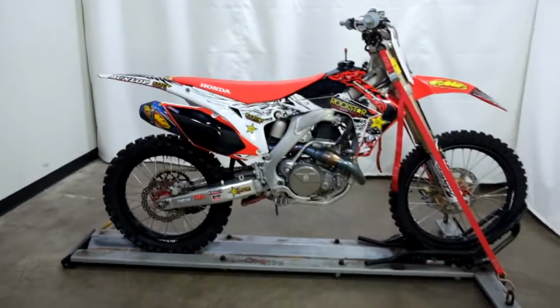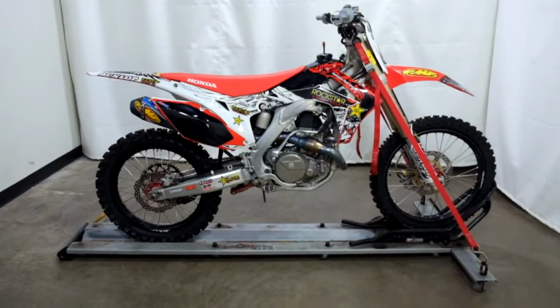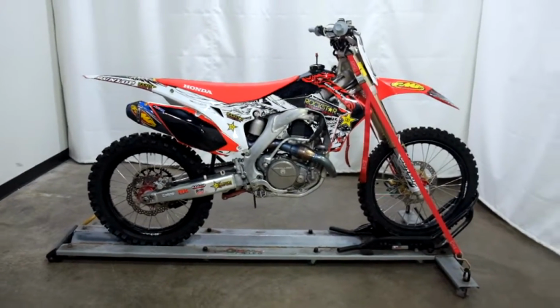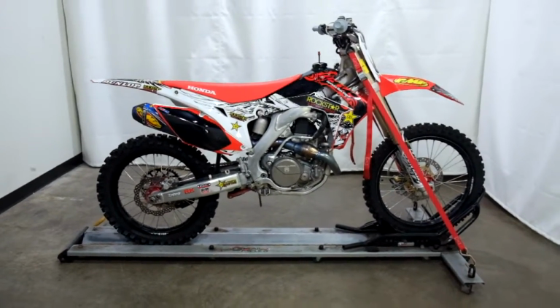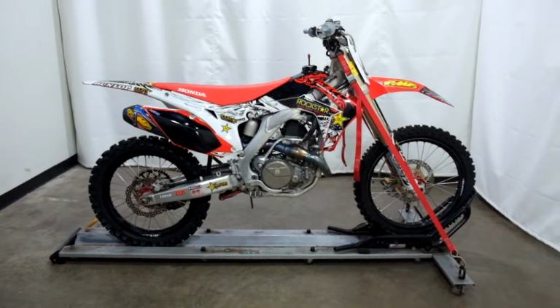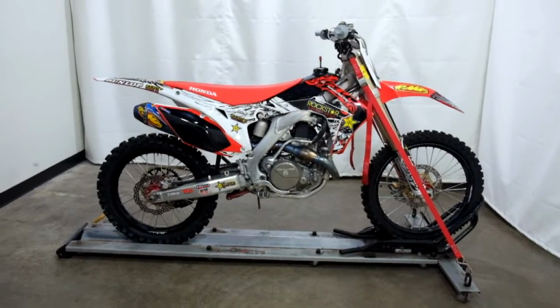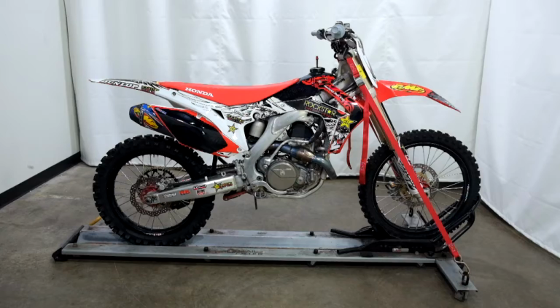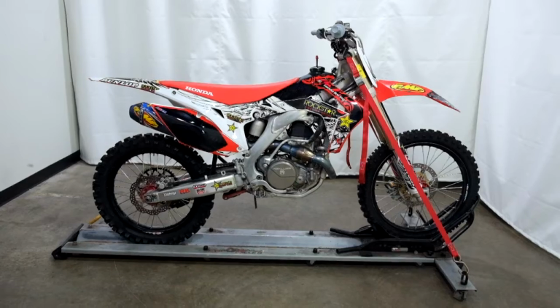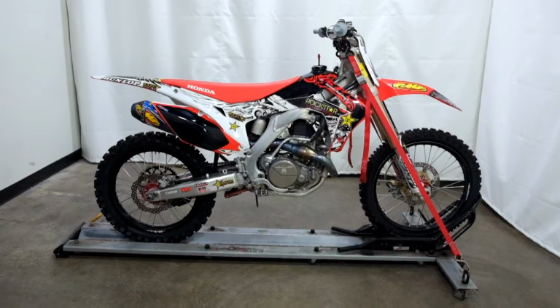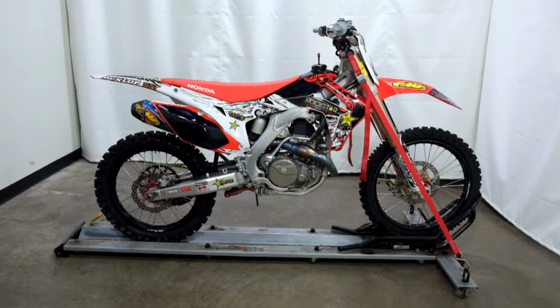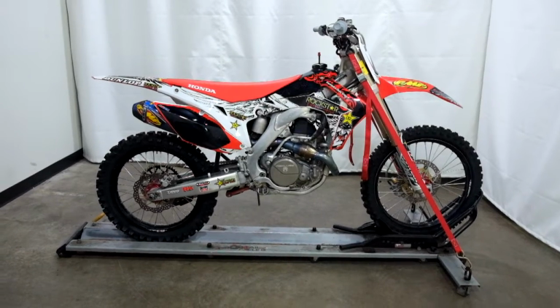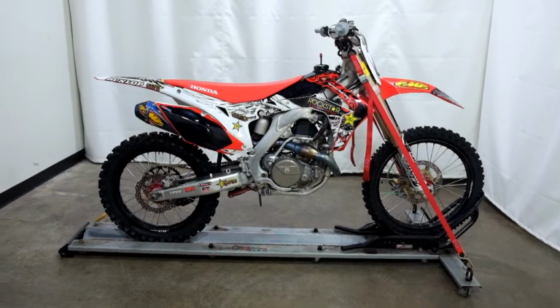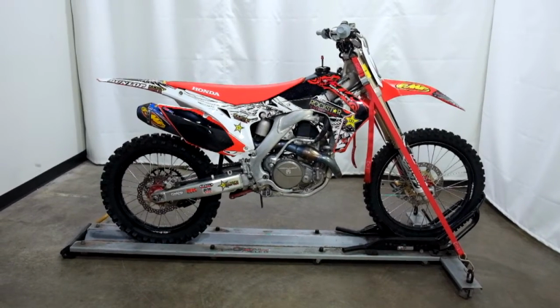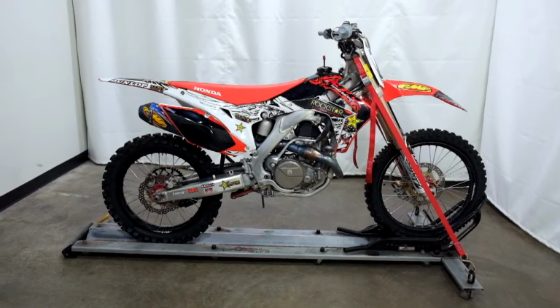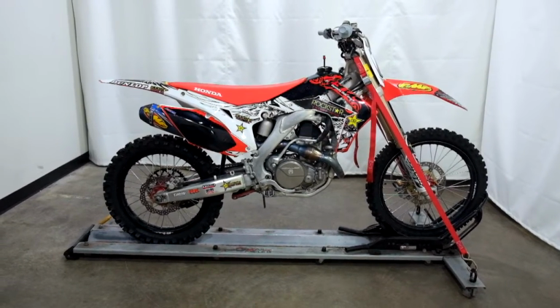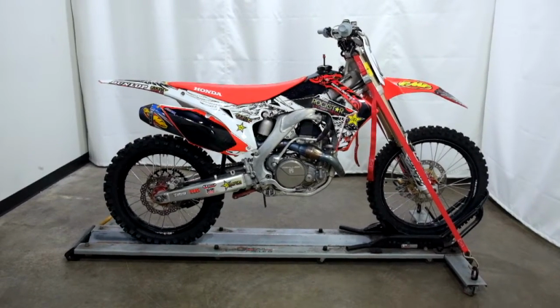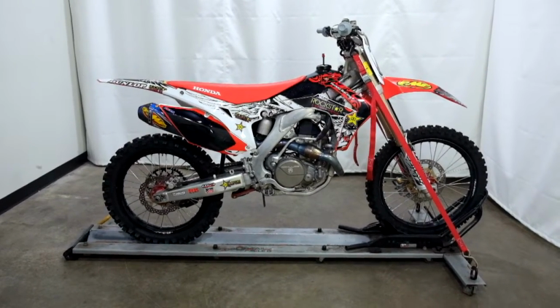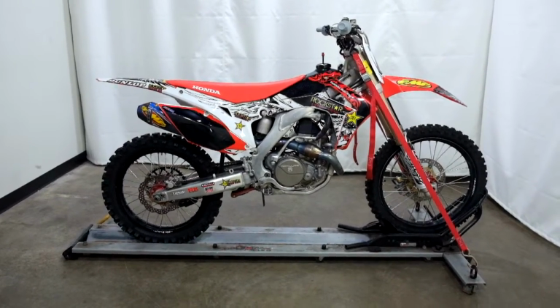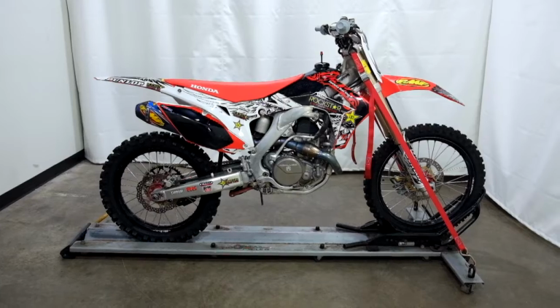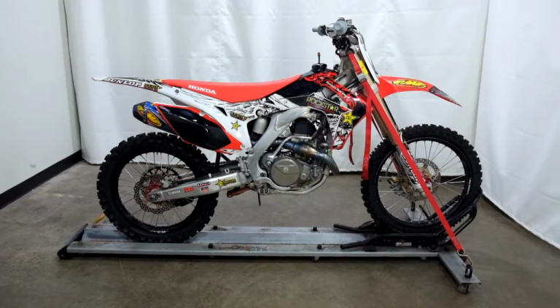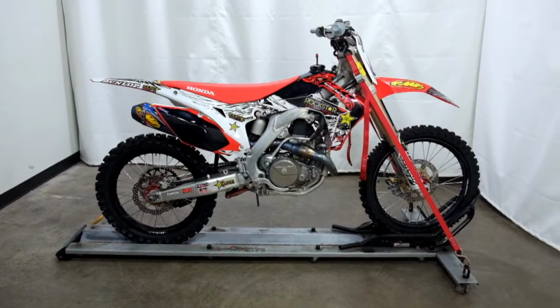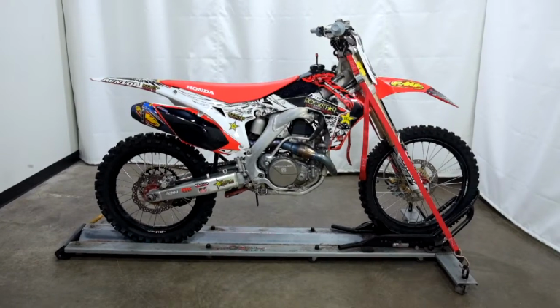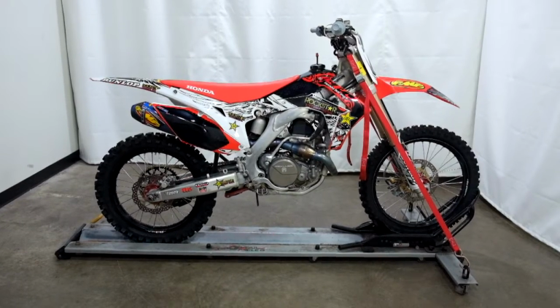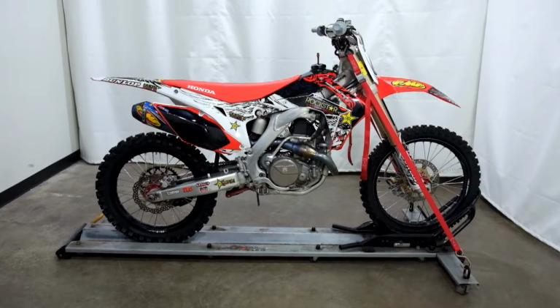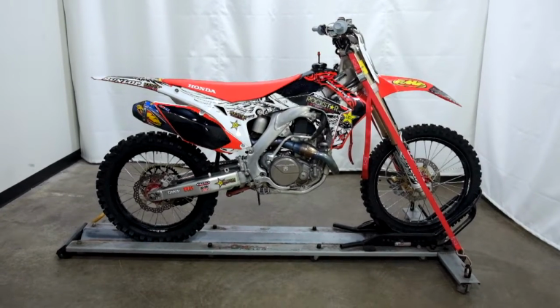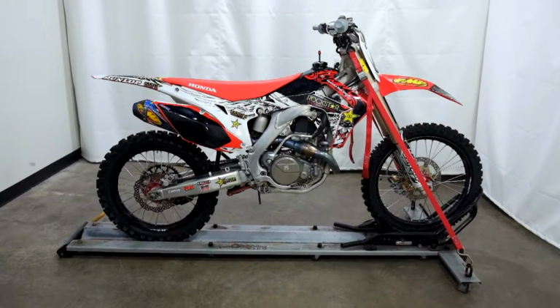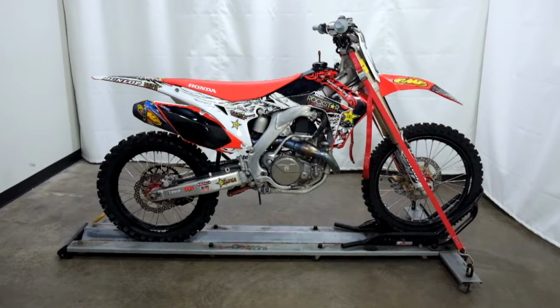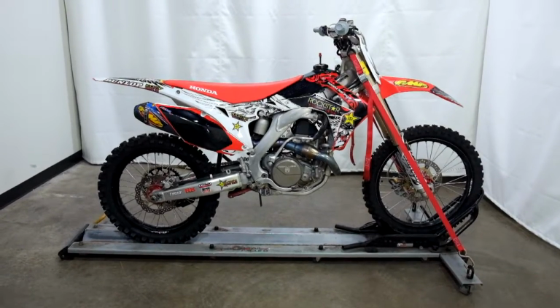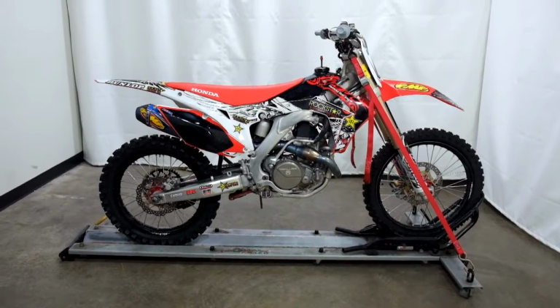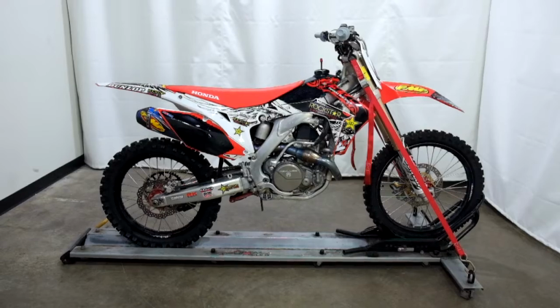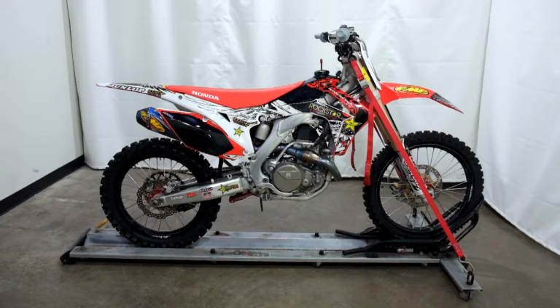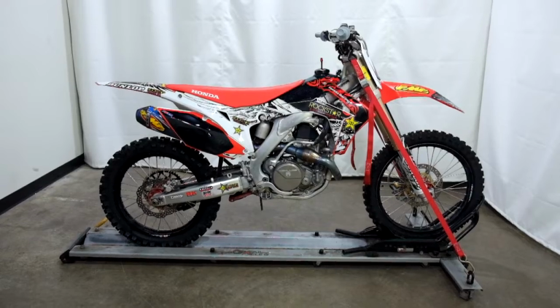This 2013 Honda CRF450R is an outlet motorcycle, which means it will be sold as is. Thank you for shopping SimplyRideUSA.com.